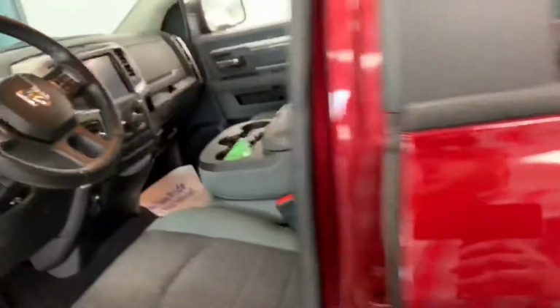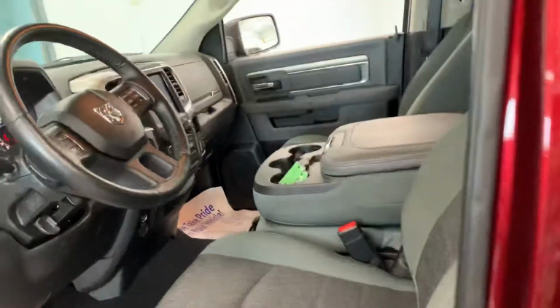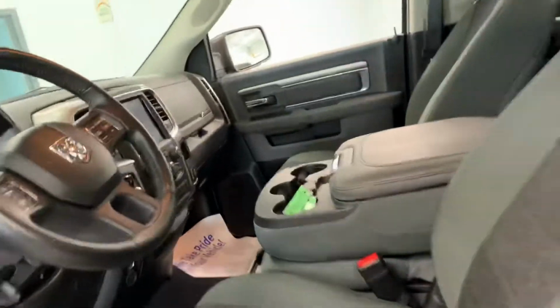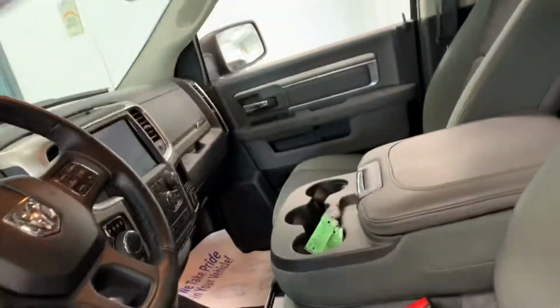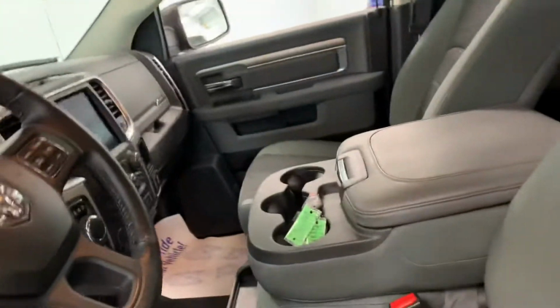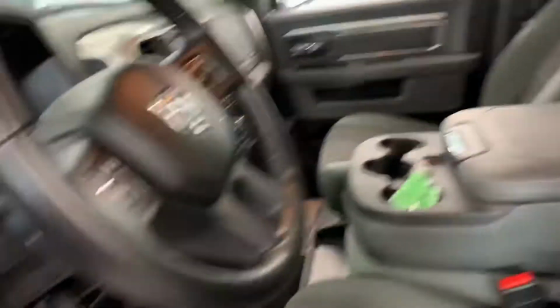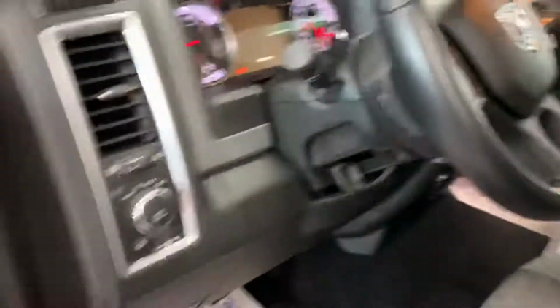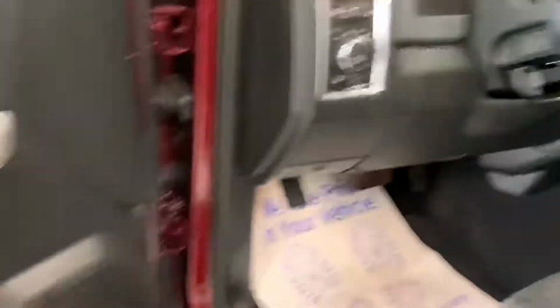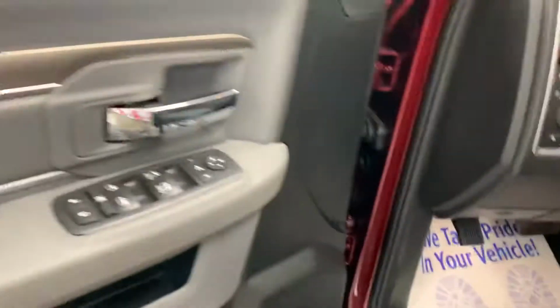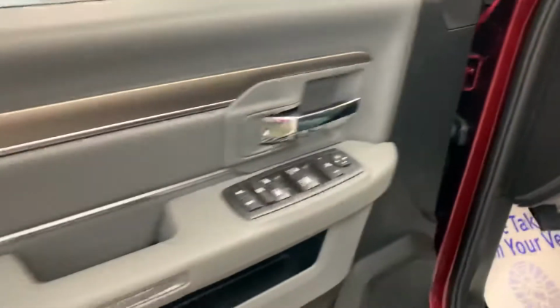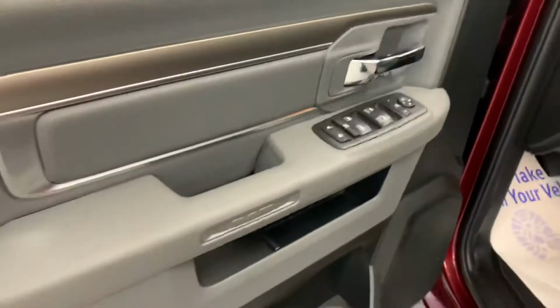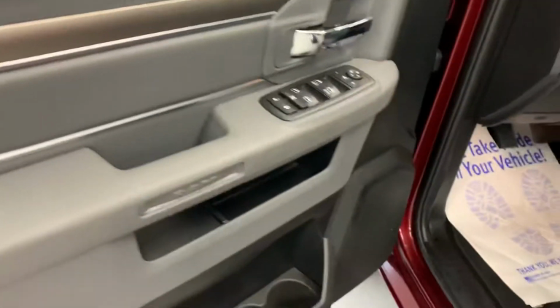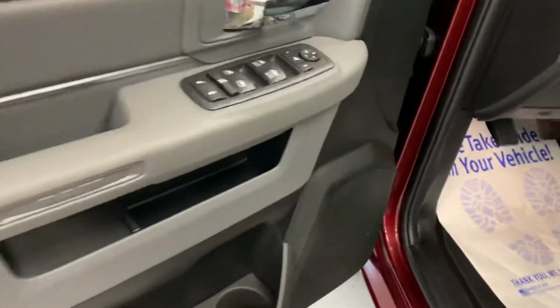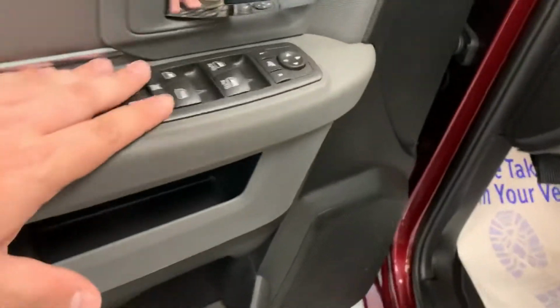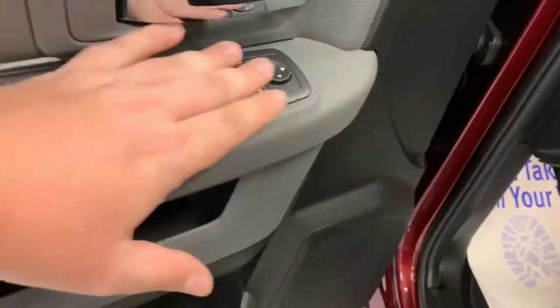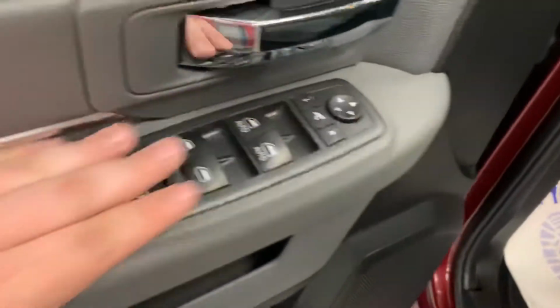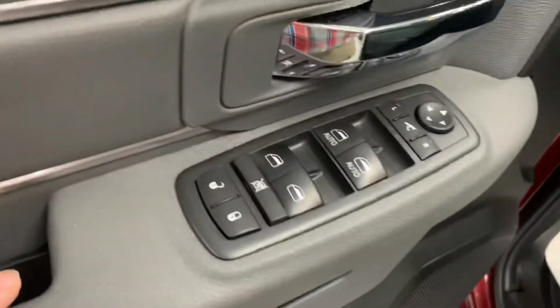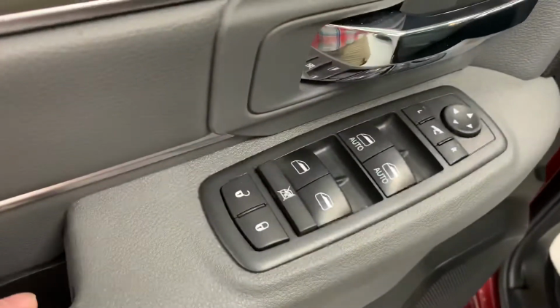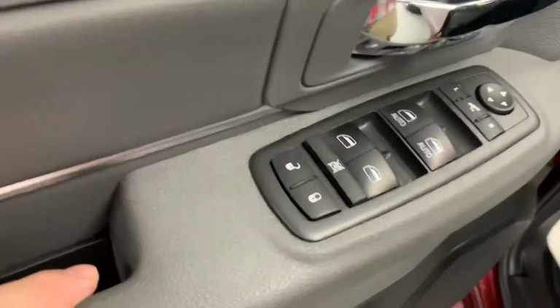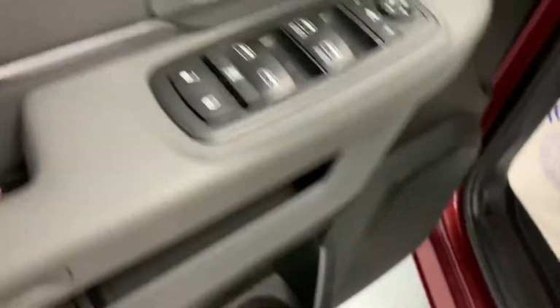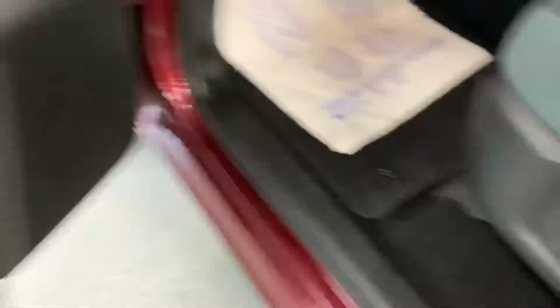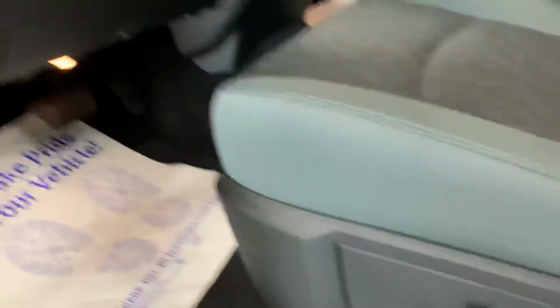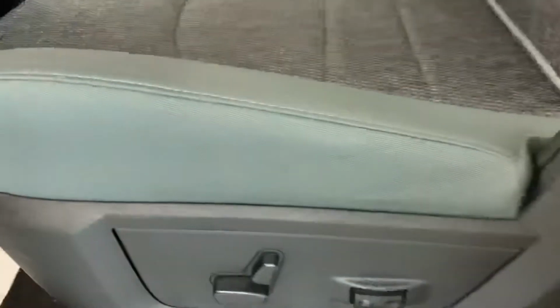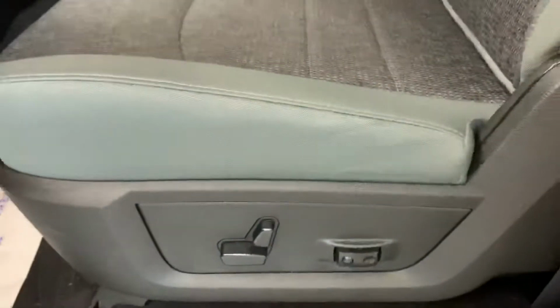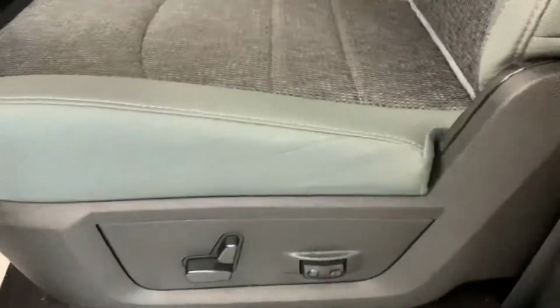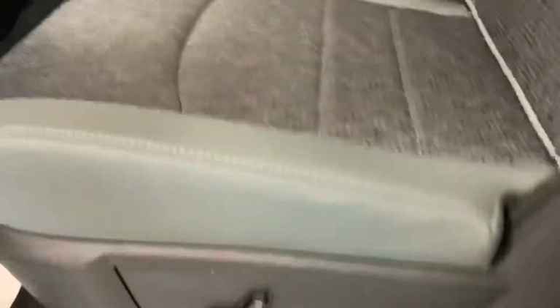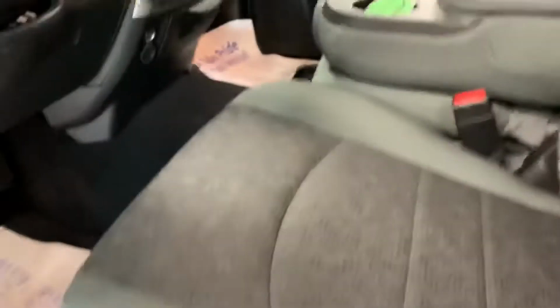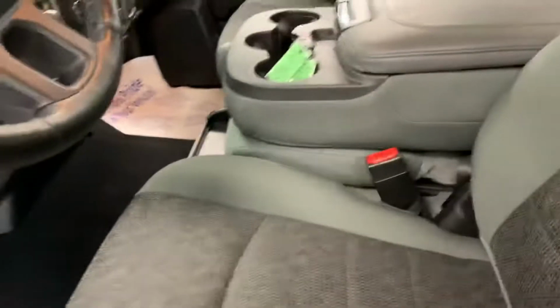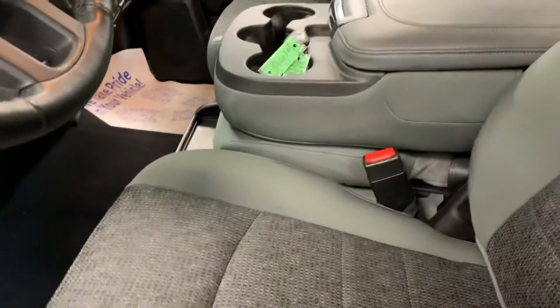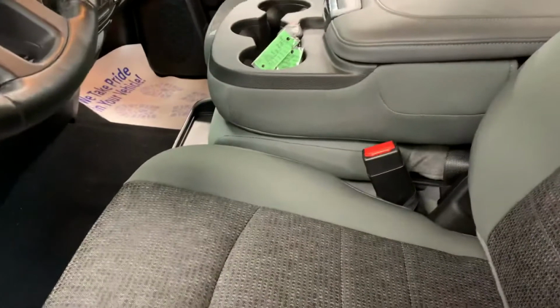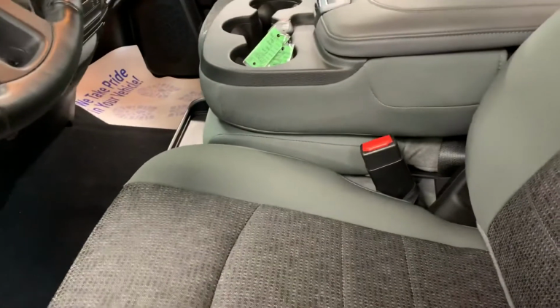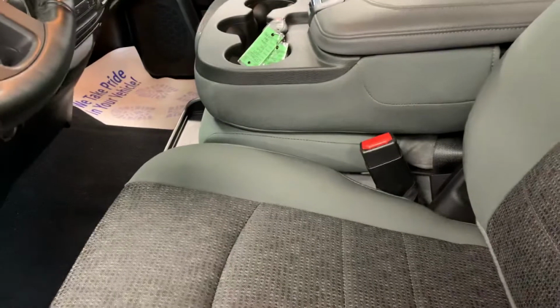Let's go ahead and hop inside and show you all the features. Starting on the left side of the door, it has all your controls for your windows, locks, and mirrors. The driver's seat is electronic, so we'll go ahead and put it all the way back so there's plenty of room to show everything on the inside.